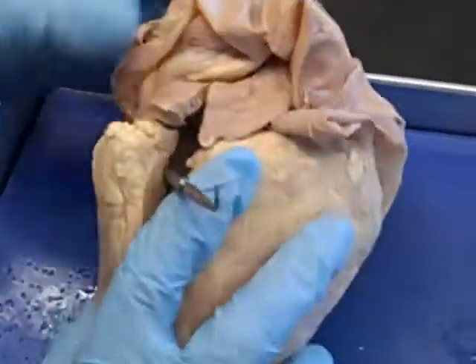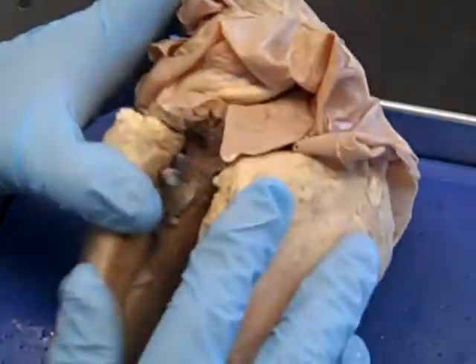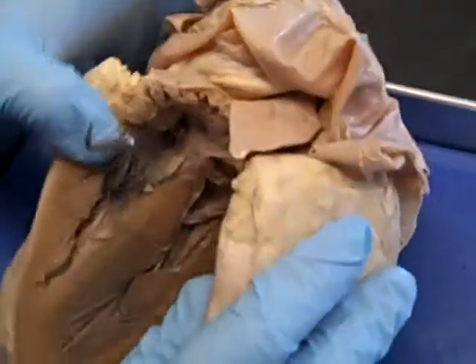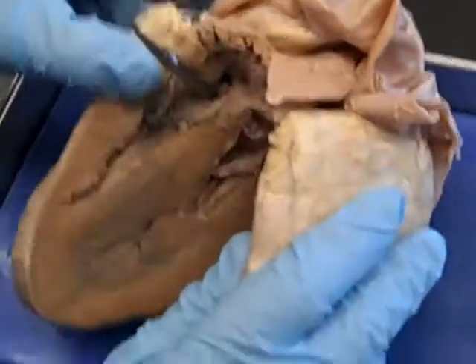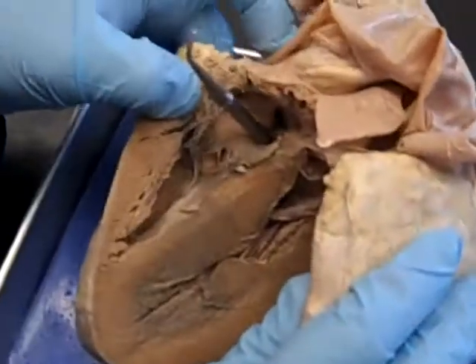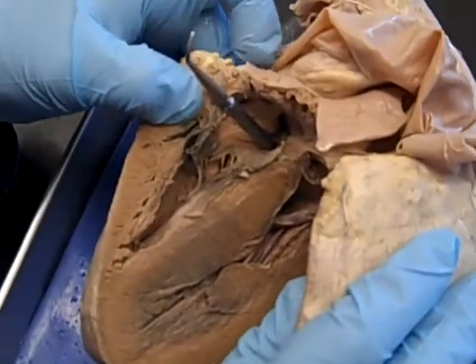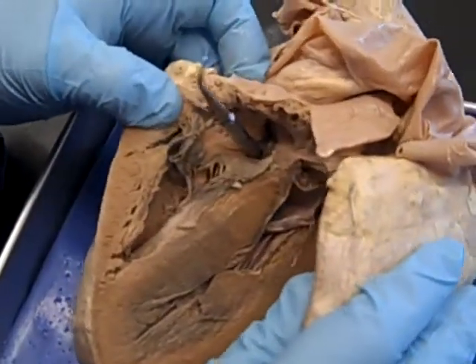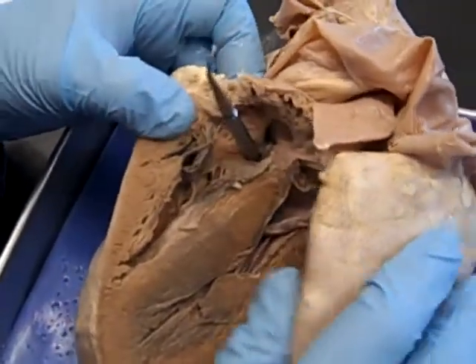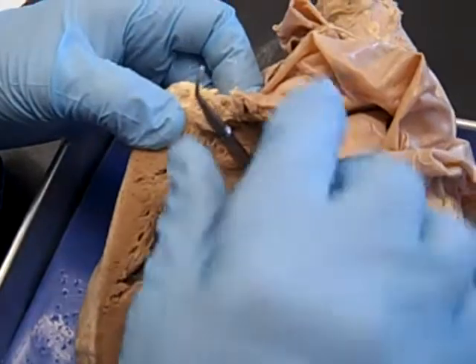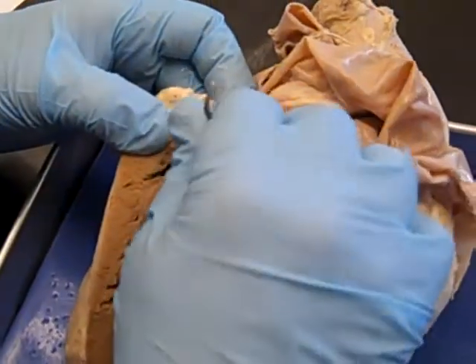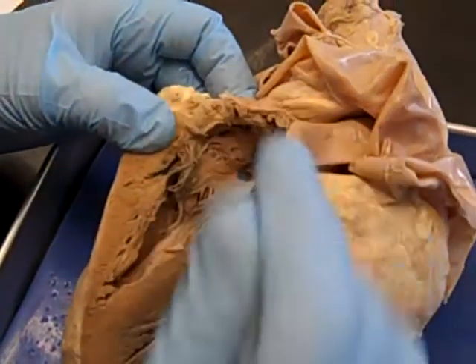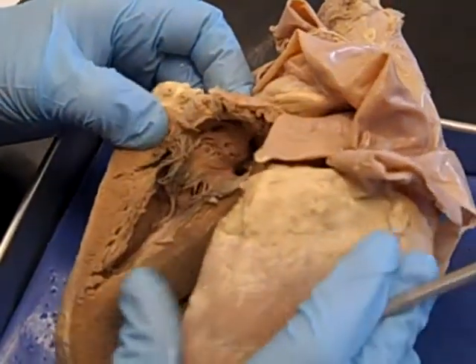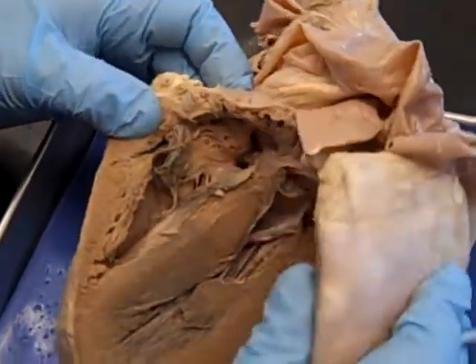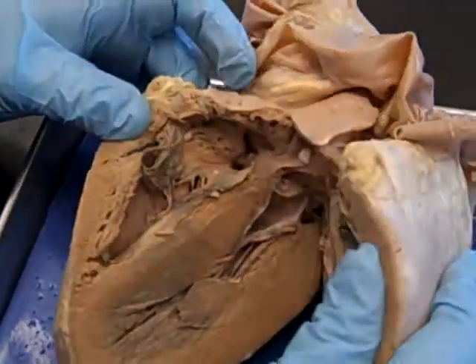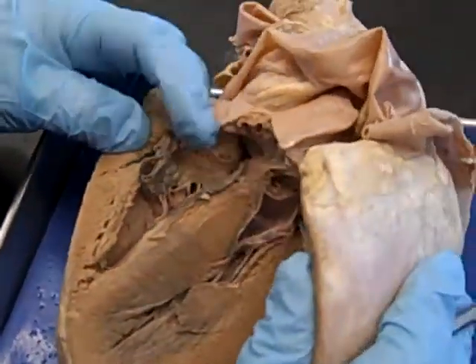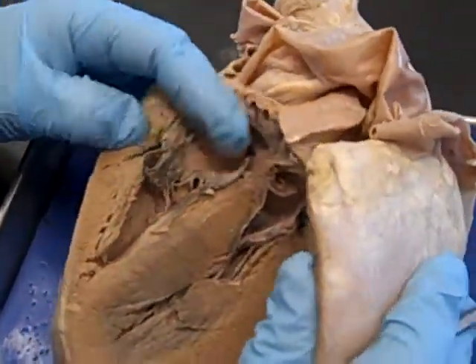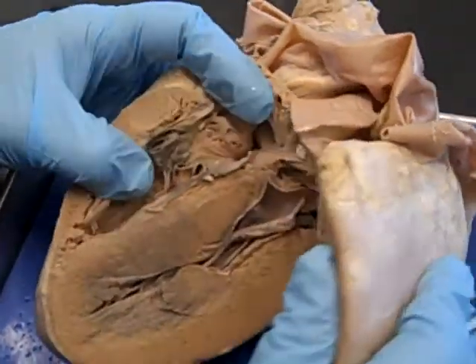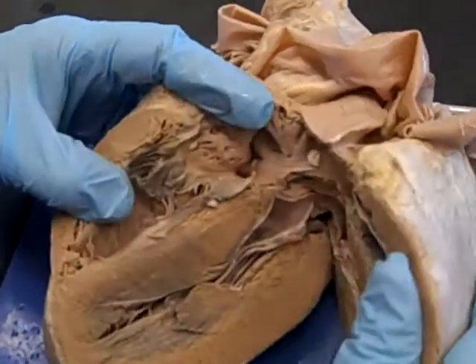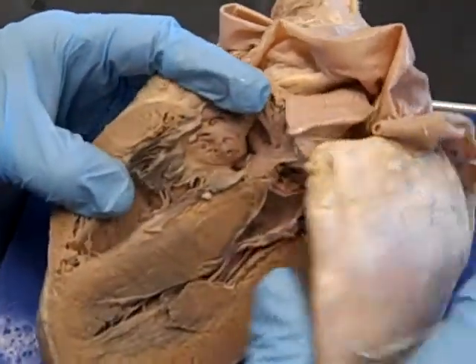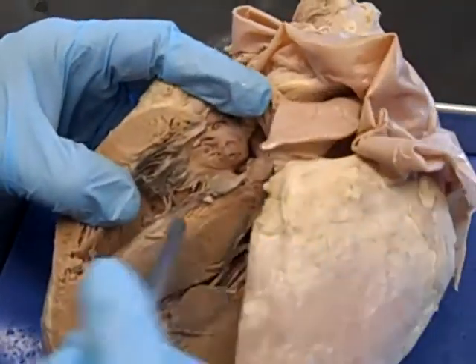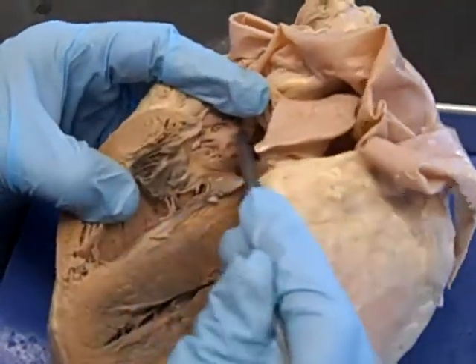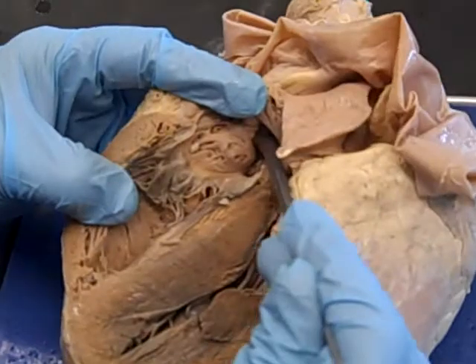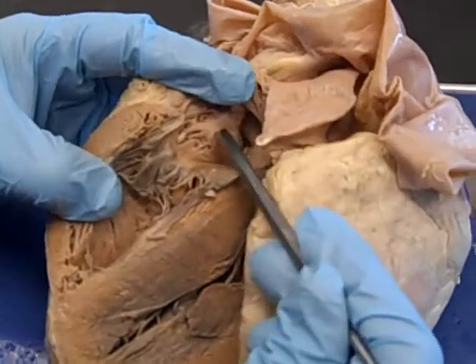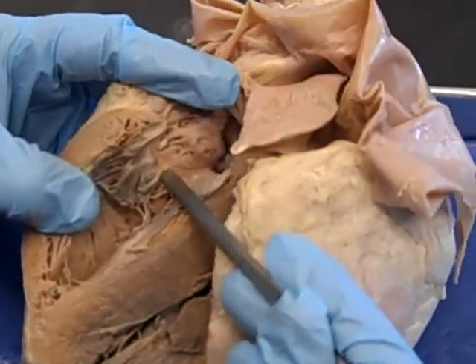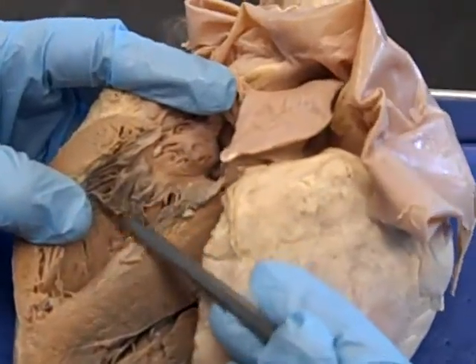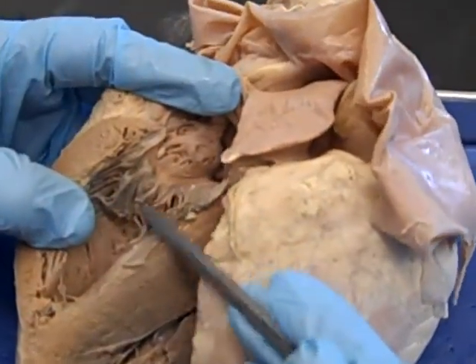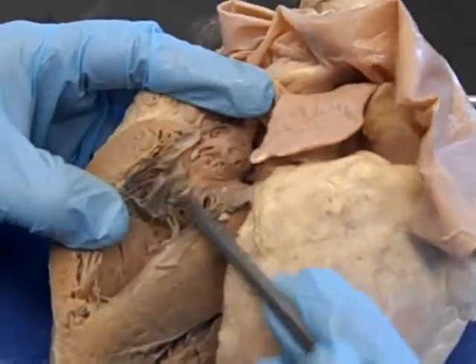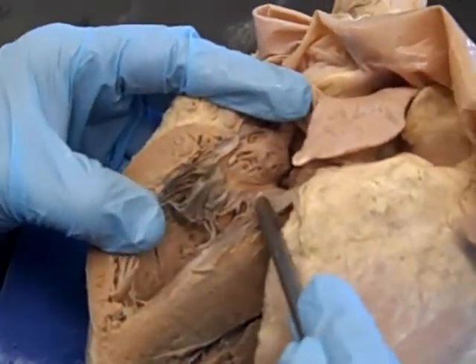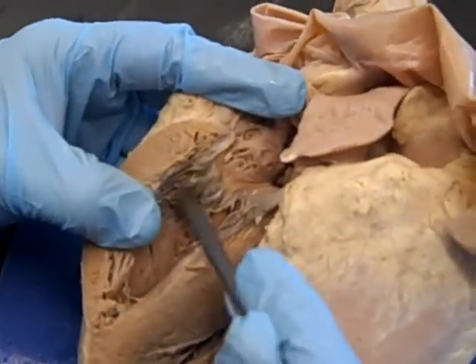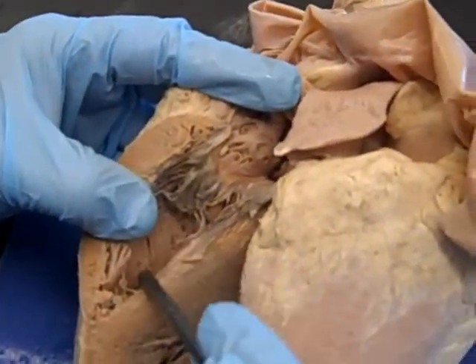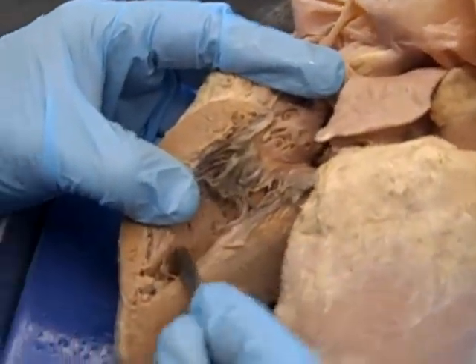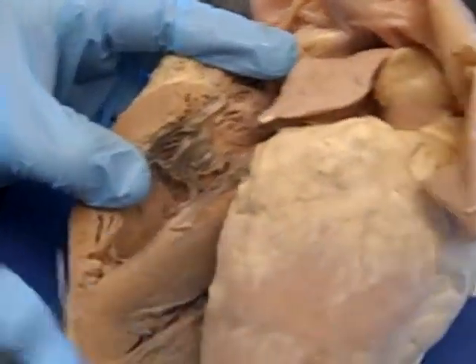There is a fossa ovalis, but I'll show you that on another heart because you can't really see it in this one. Blood comes into the right atrium and flows down over this valve into the right ventricle.